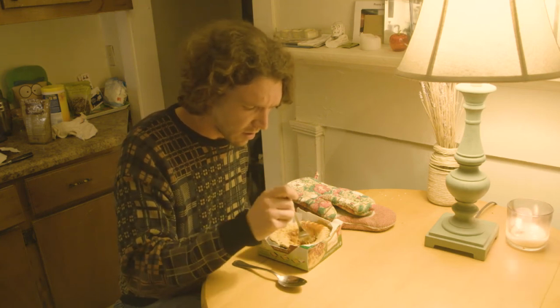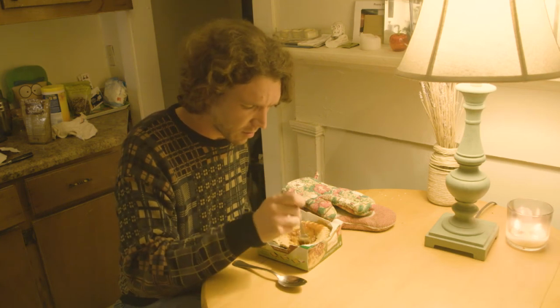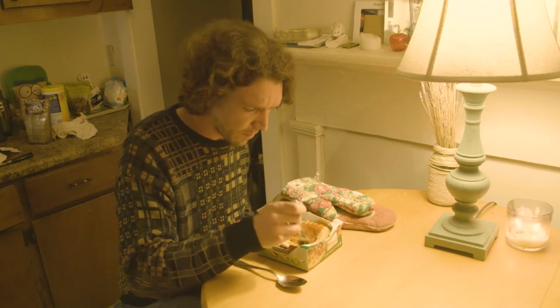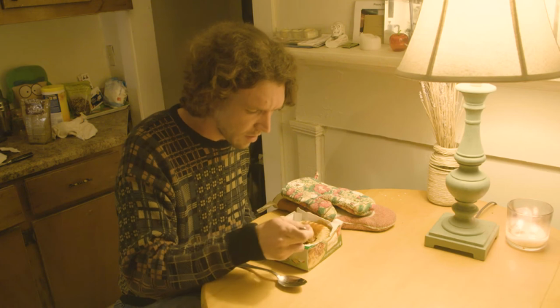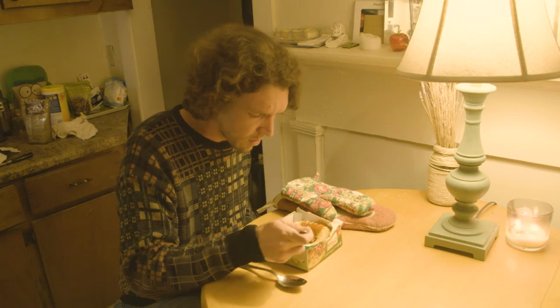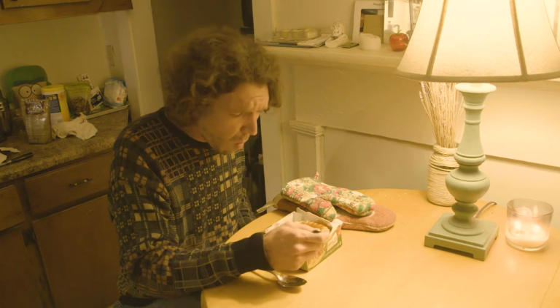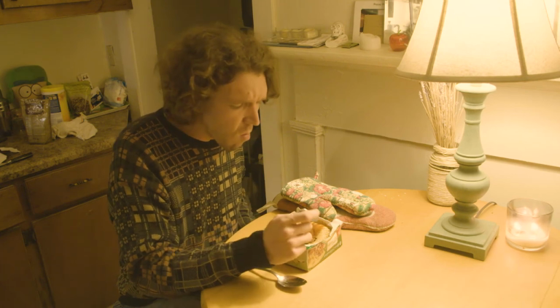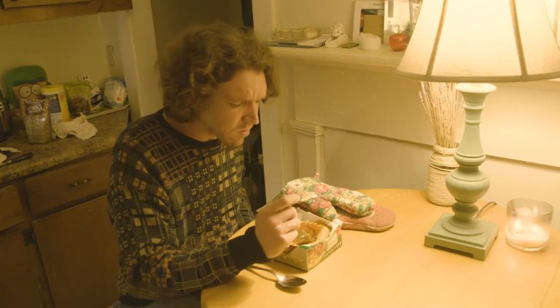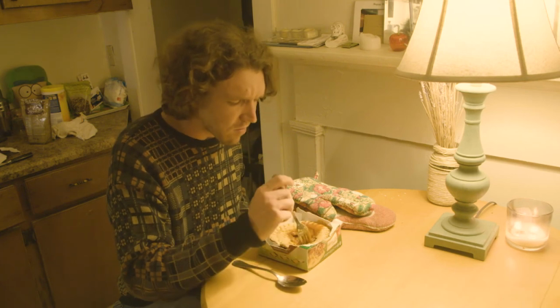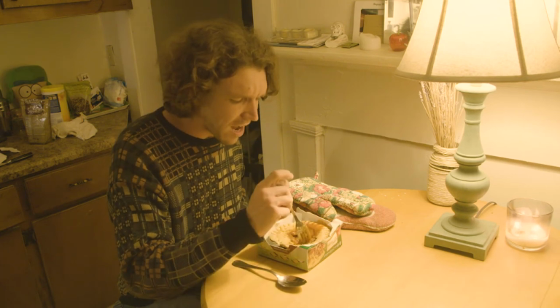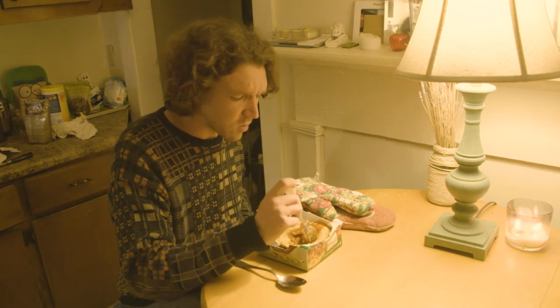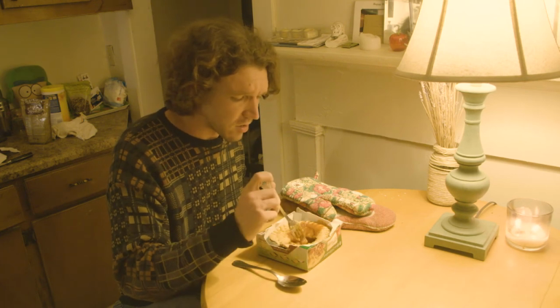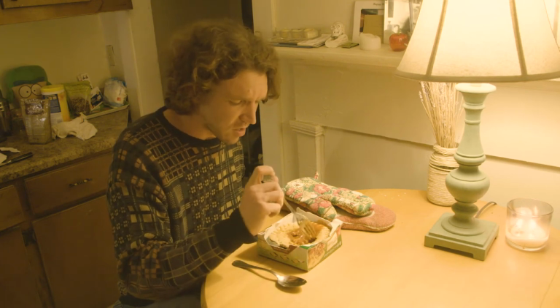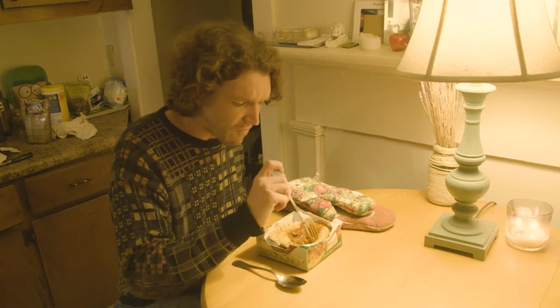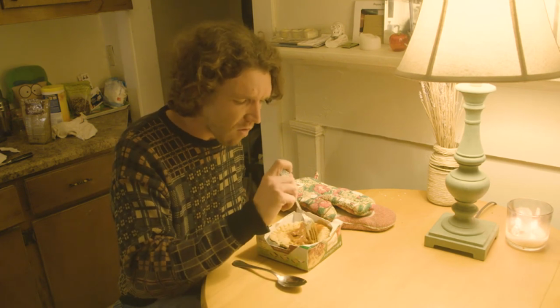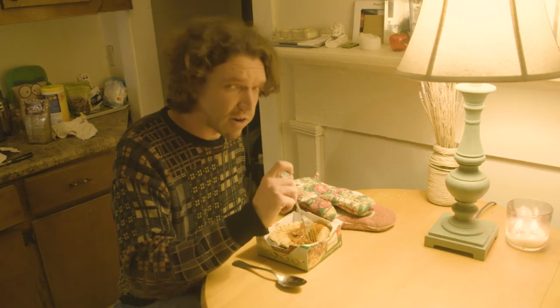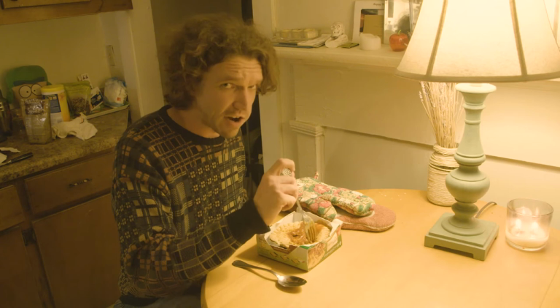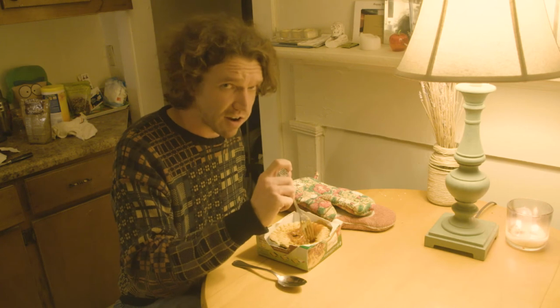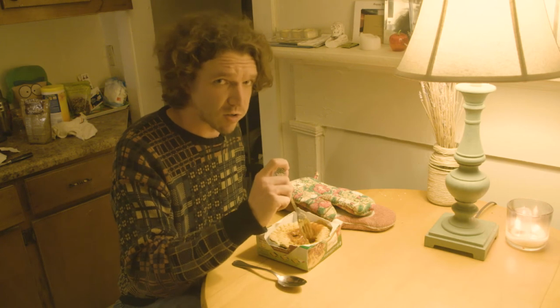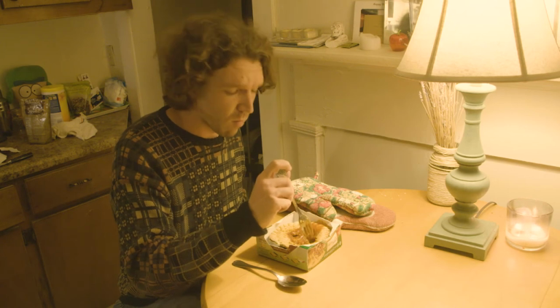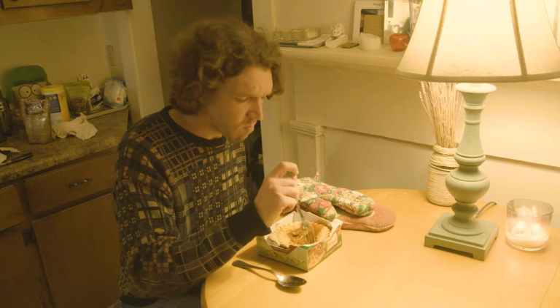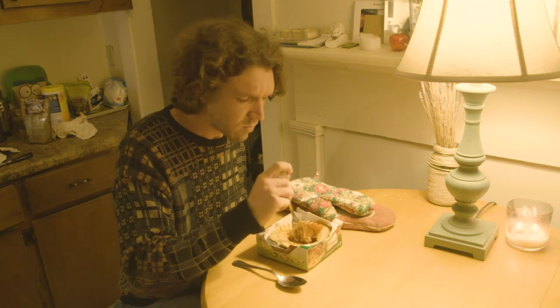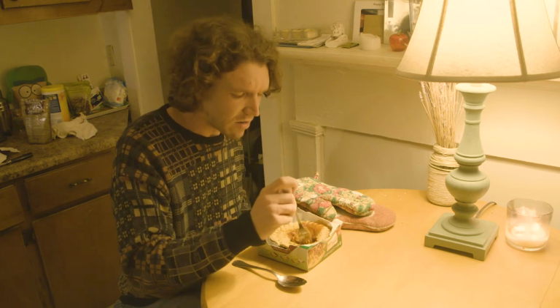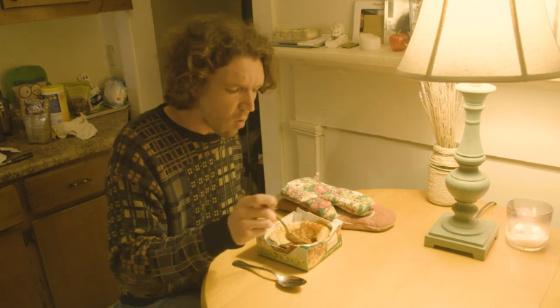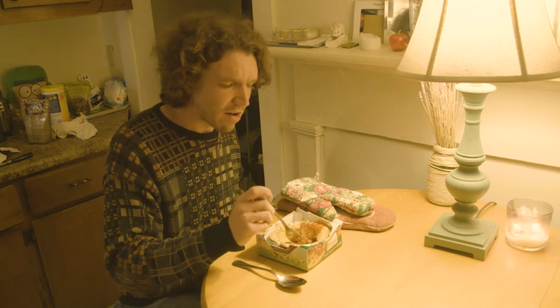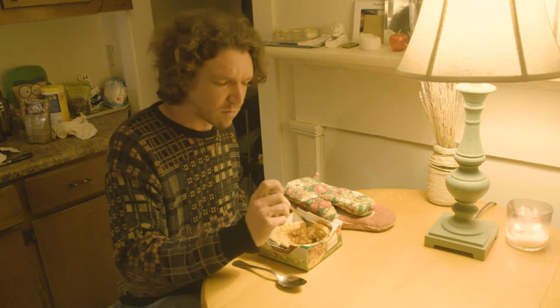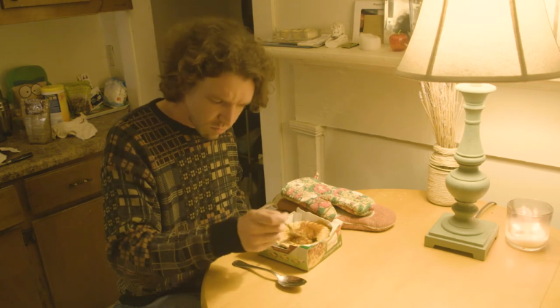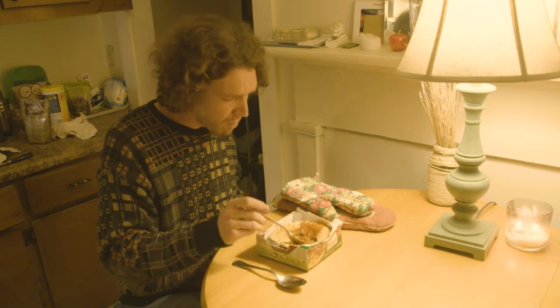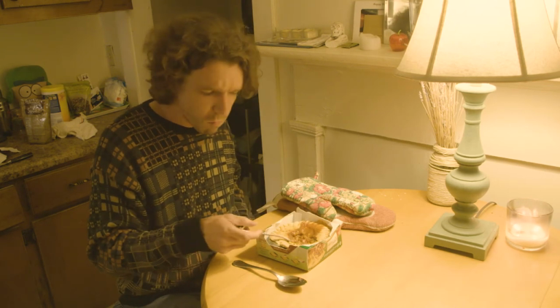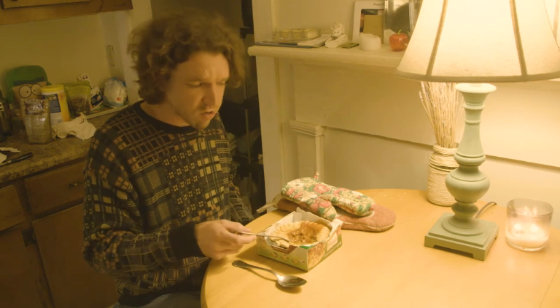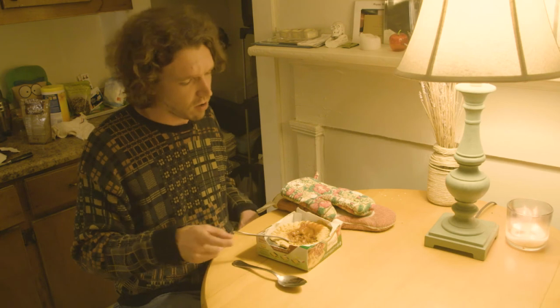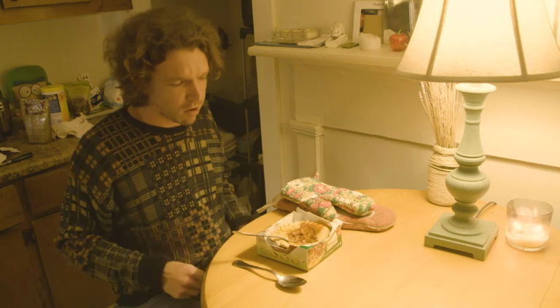Let's give it another bite. Very high in sodium — you can definitely tell, very, very high in sodium. This tastes like balls.